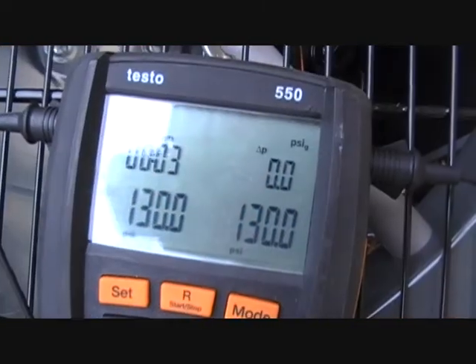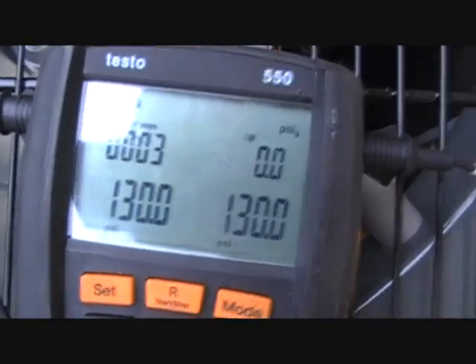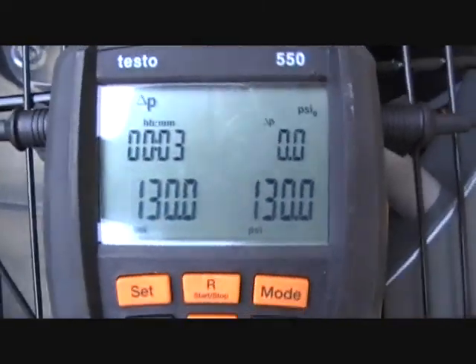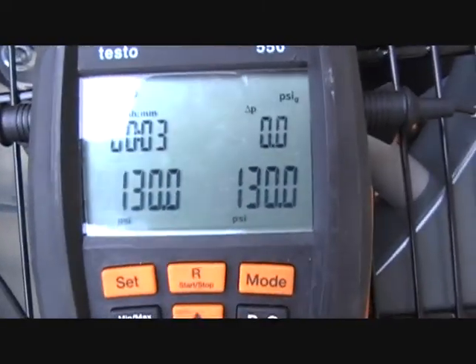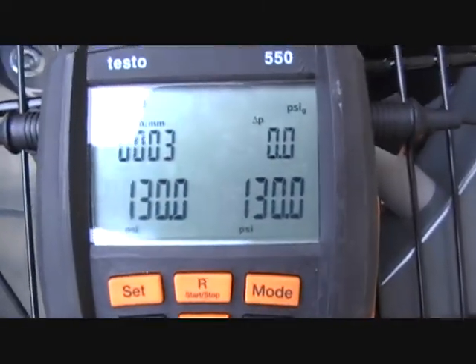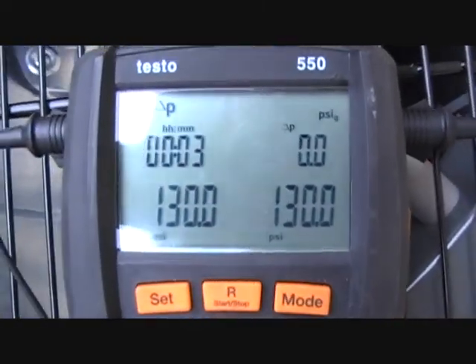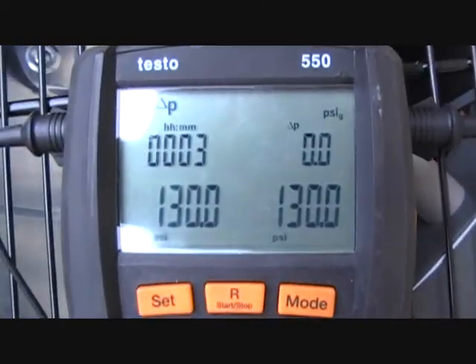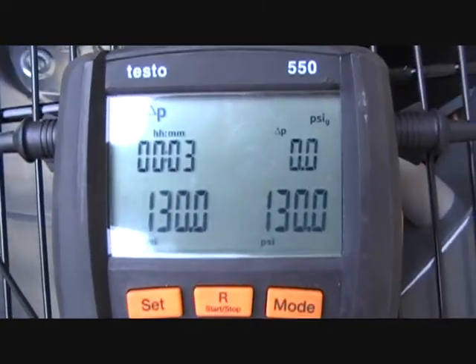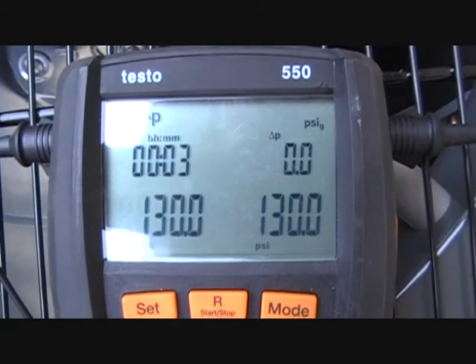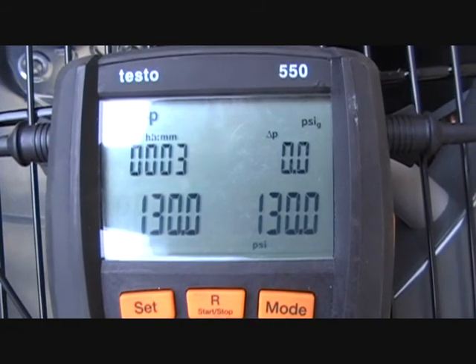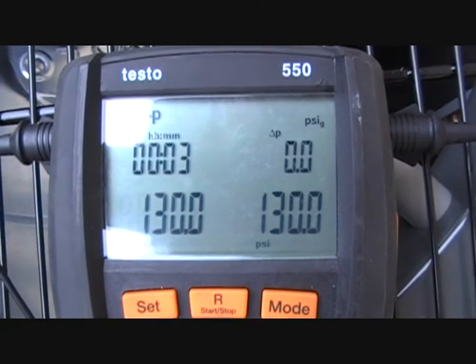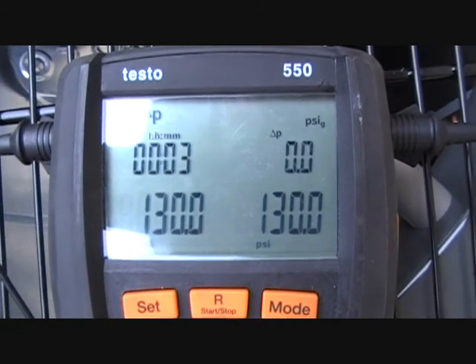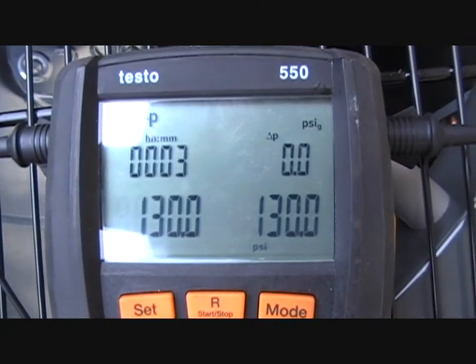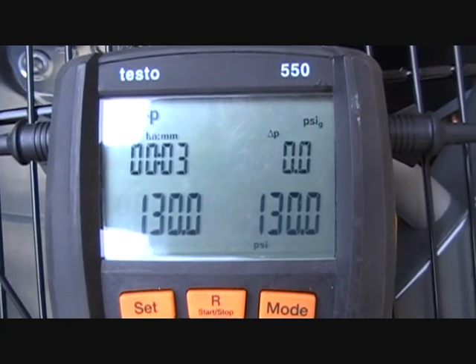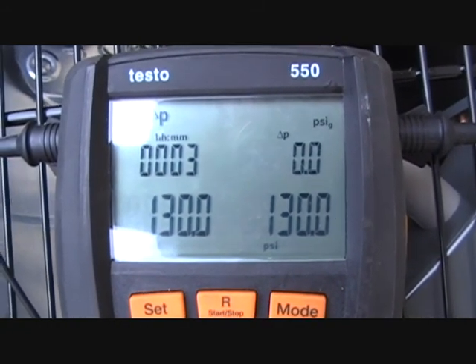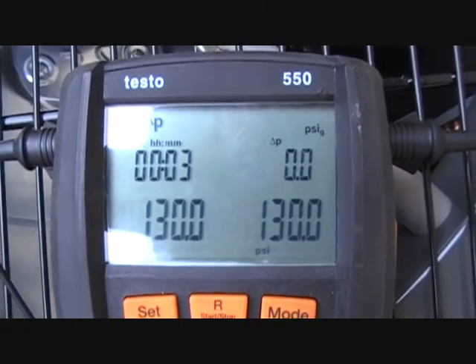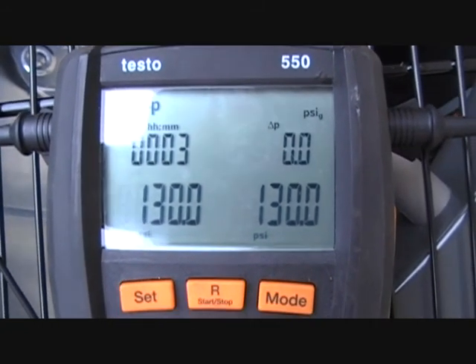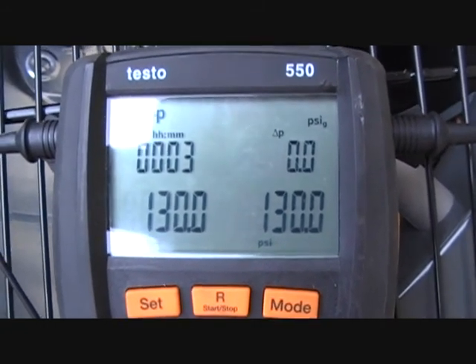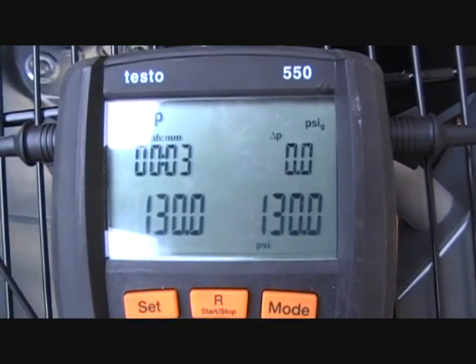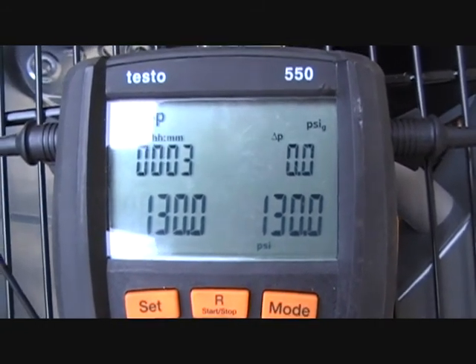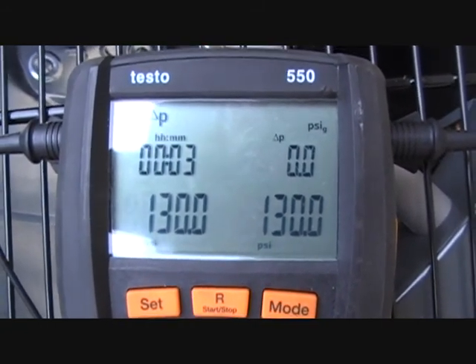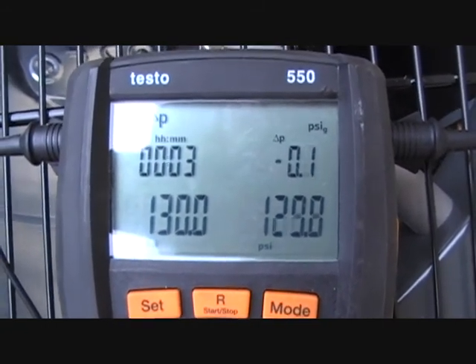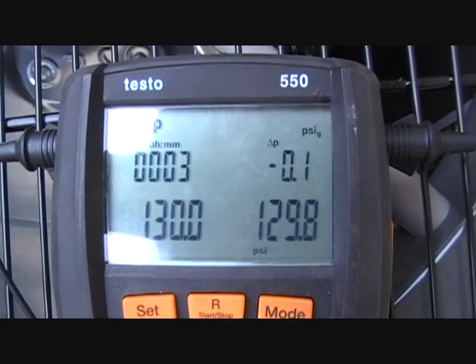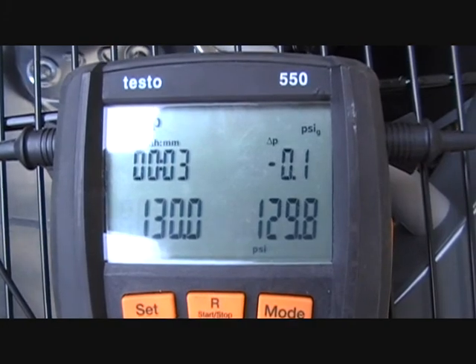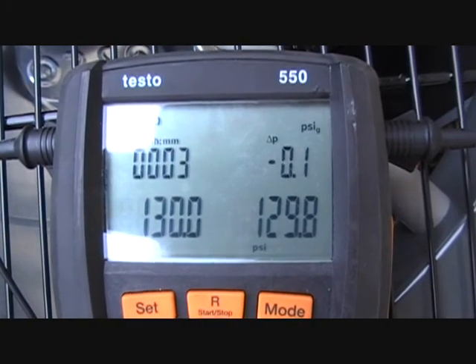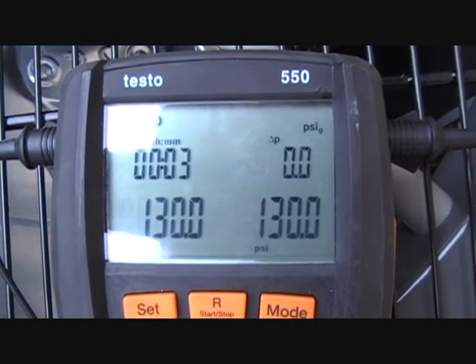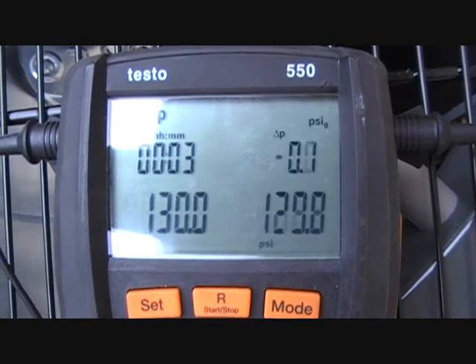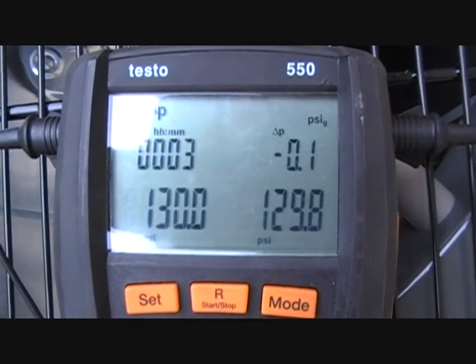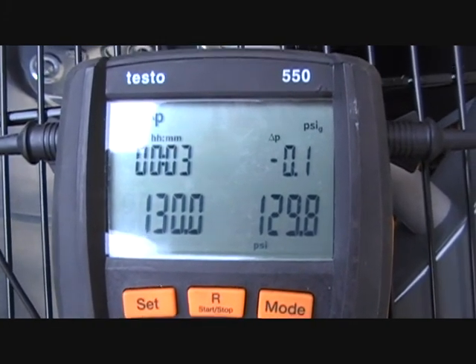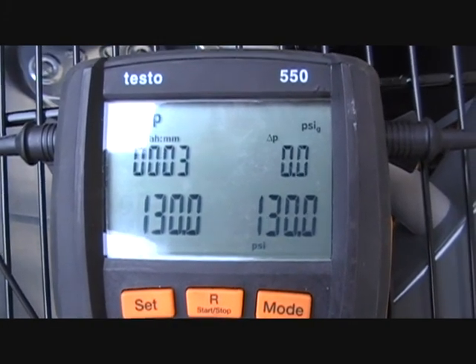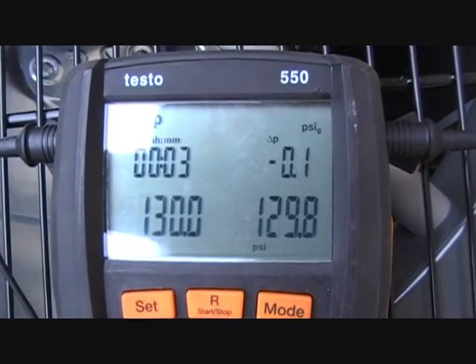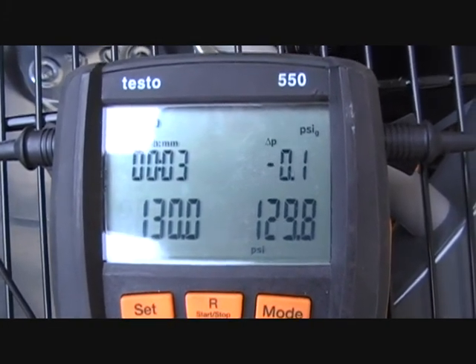It looks like we're staying right around our mark here — 130. It's been sitting here for about 3 minutes, so I'll let it go to about 10 minutes, make sure we look good to go. Put a little bubbles on them and make sure everything's alright, and then we'll be ready for a vacuum.